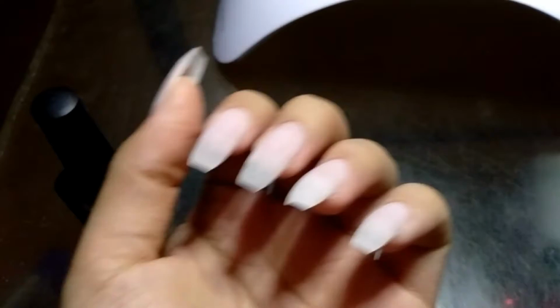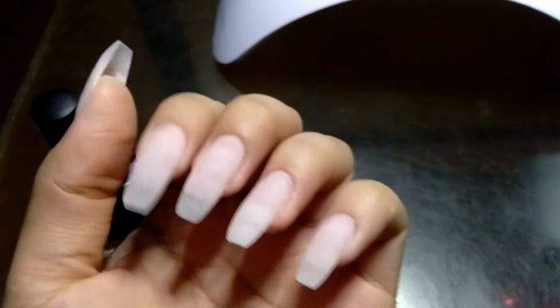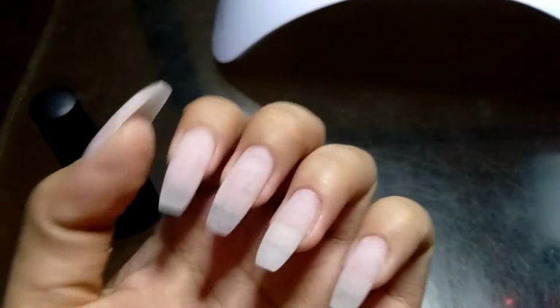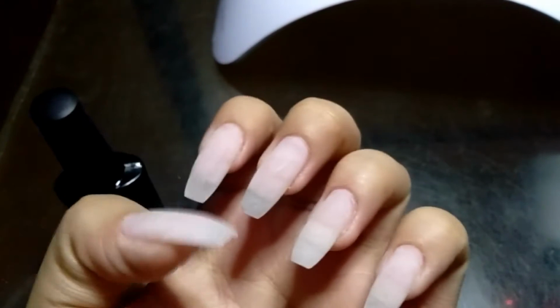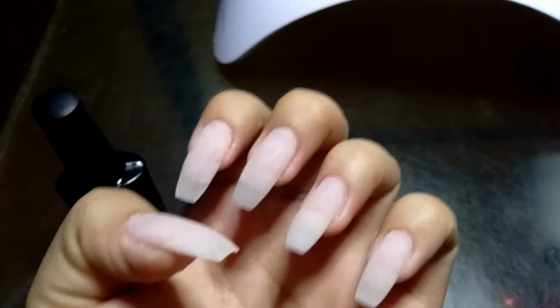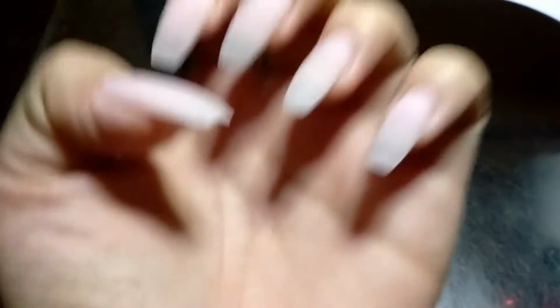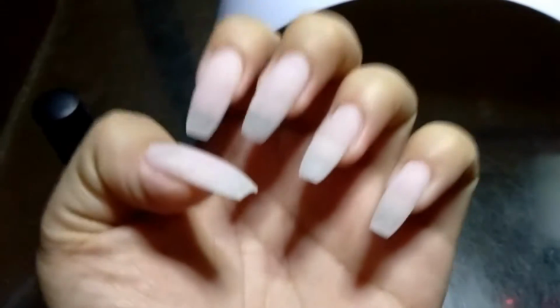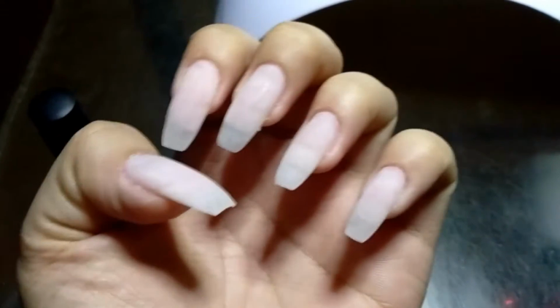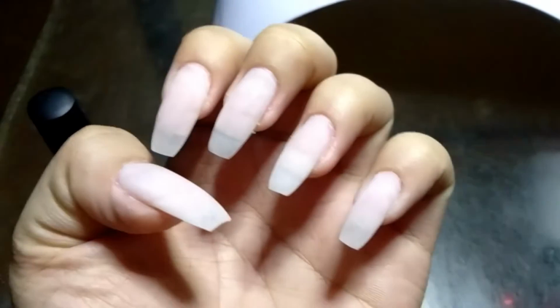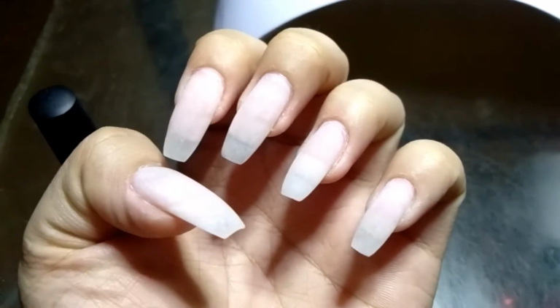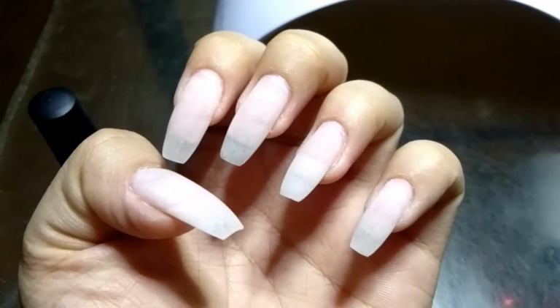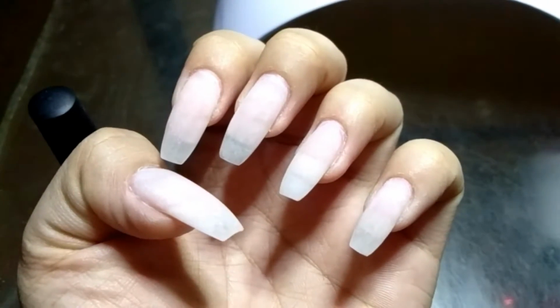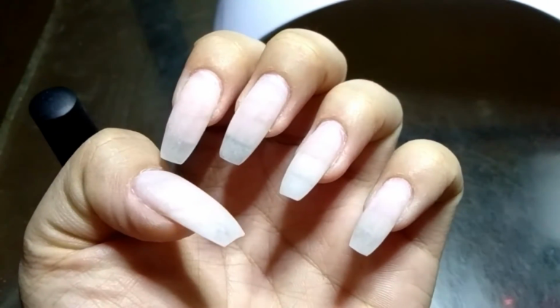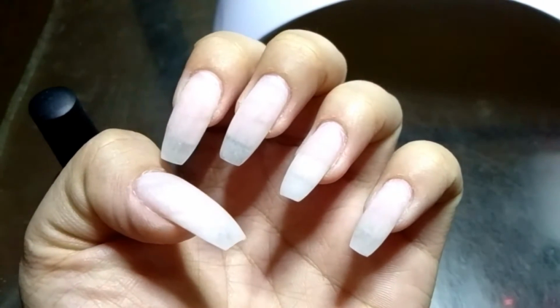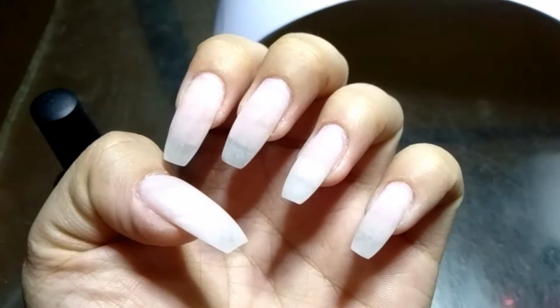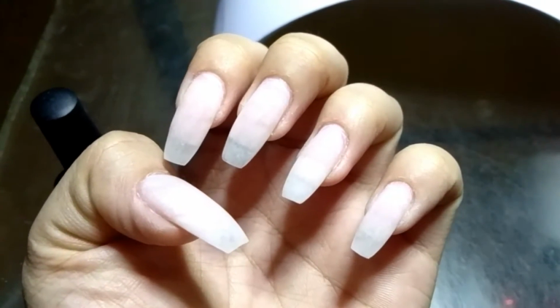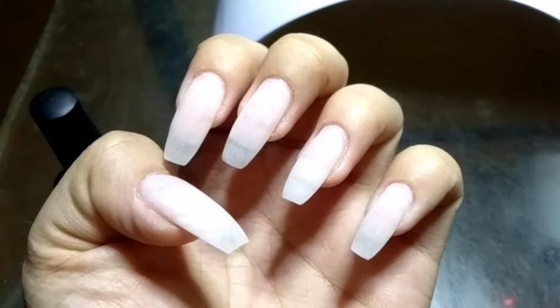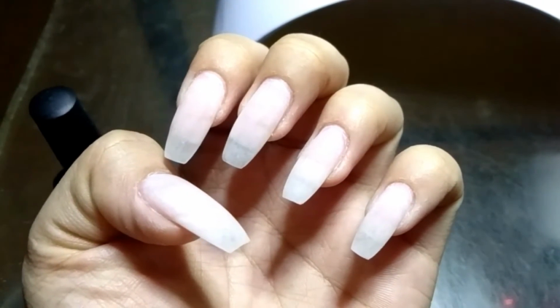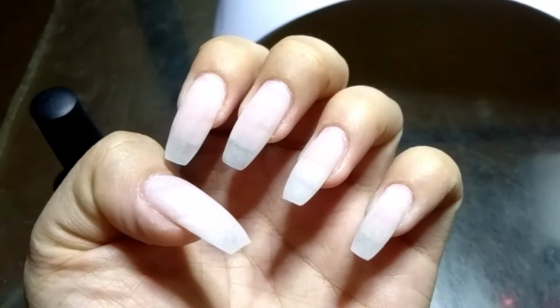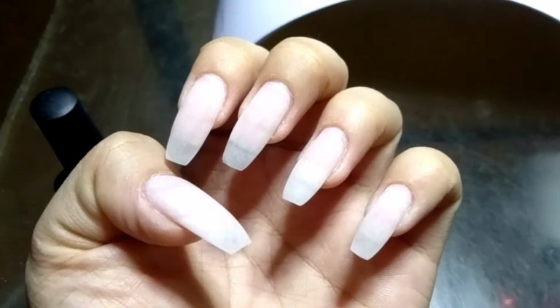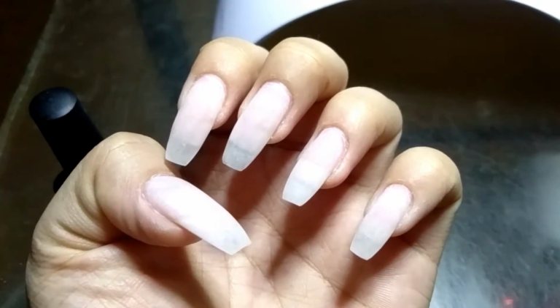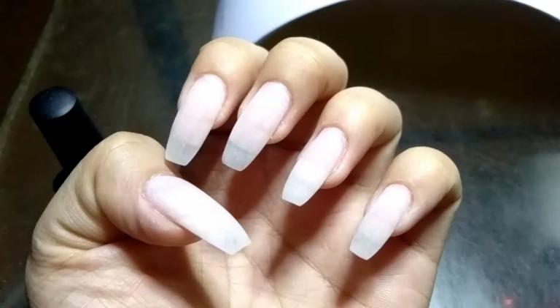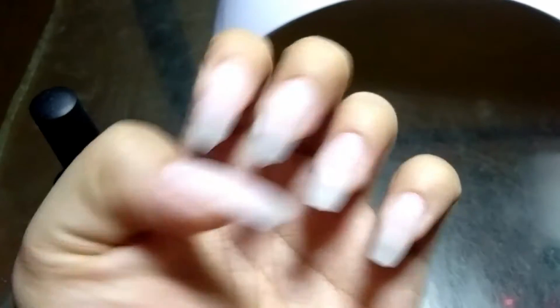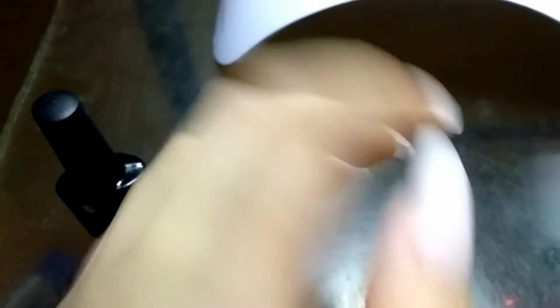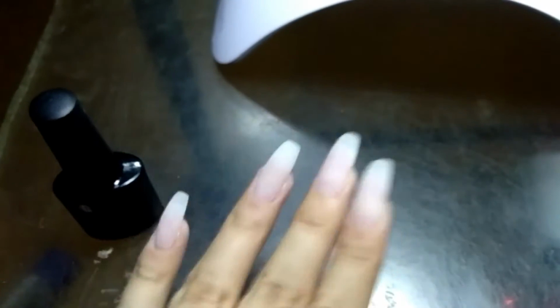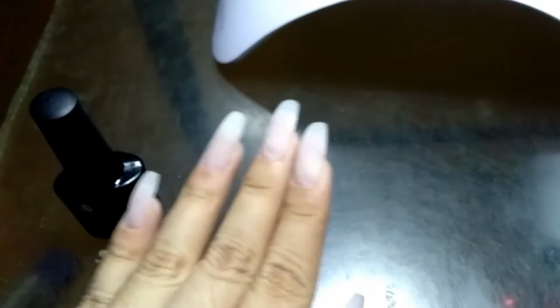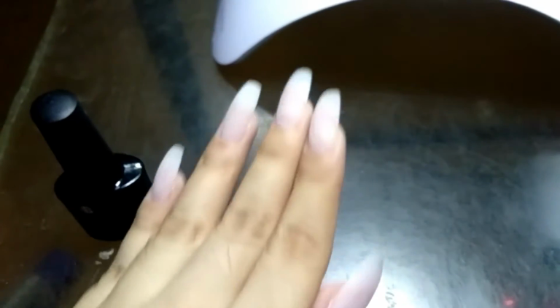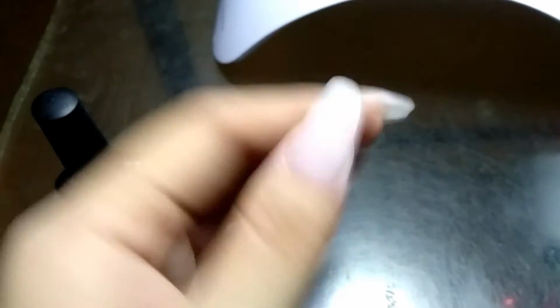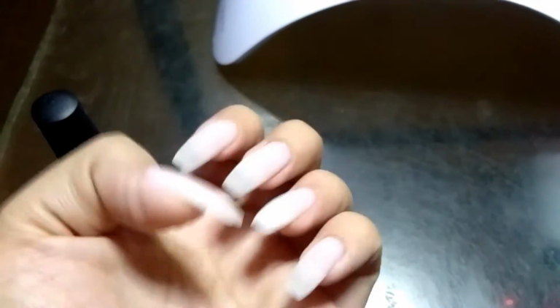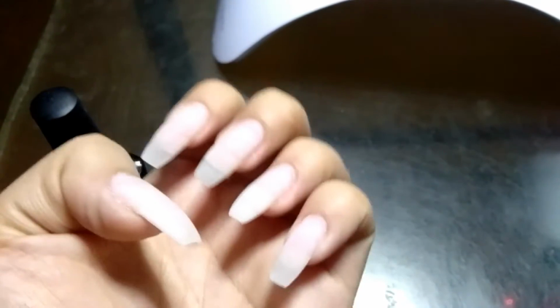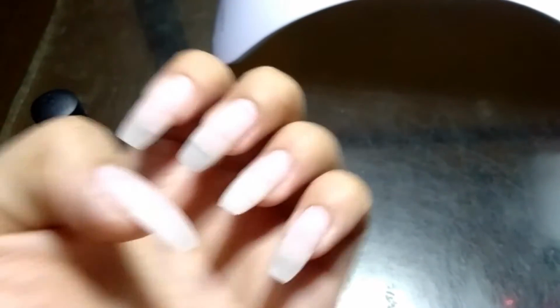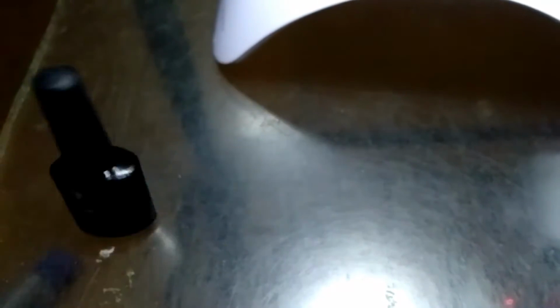Hi guys, welcome back to my channel. For today's video, I'm going to make cloud nail art designs.